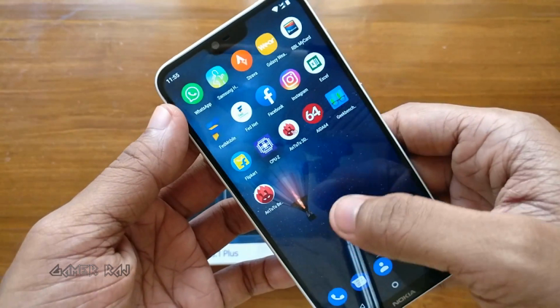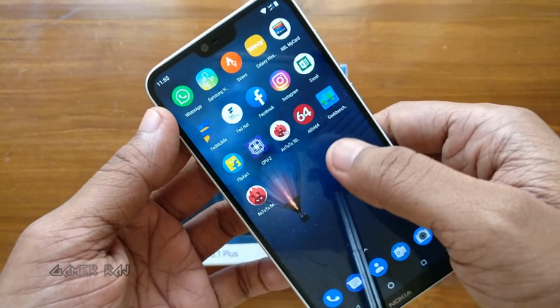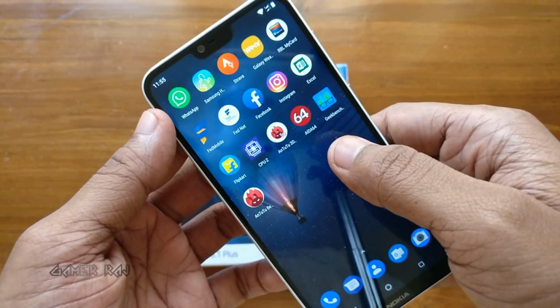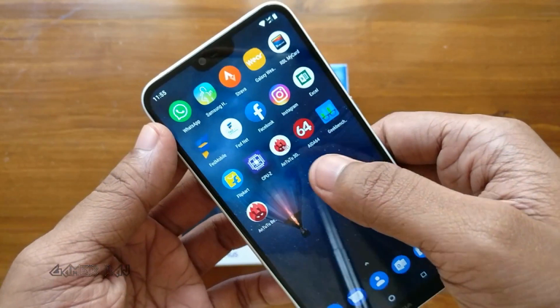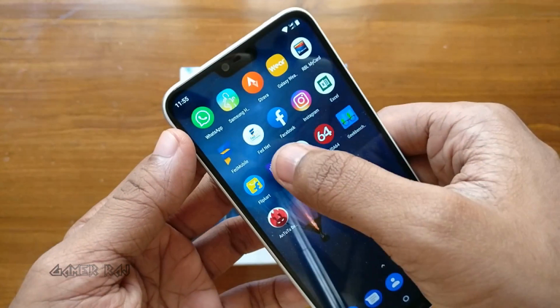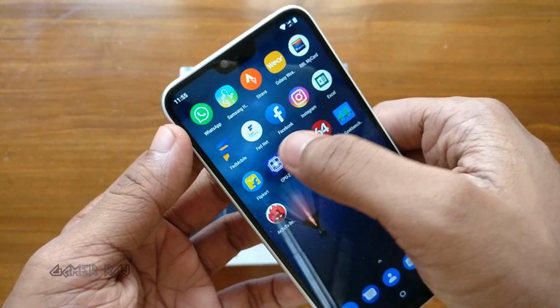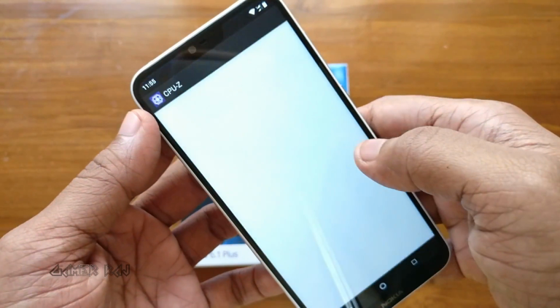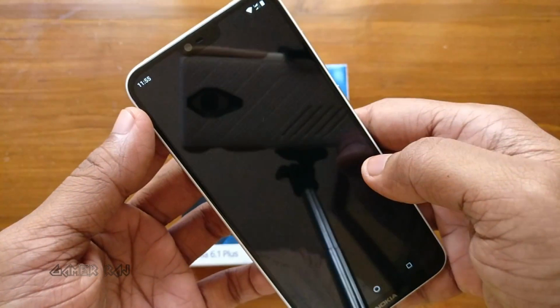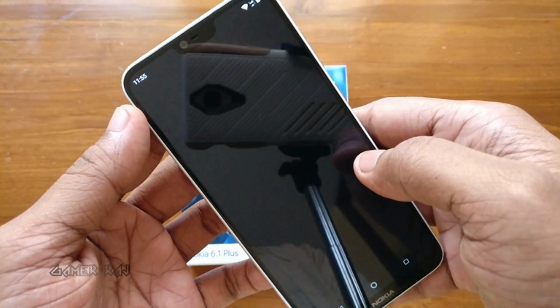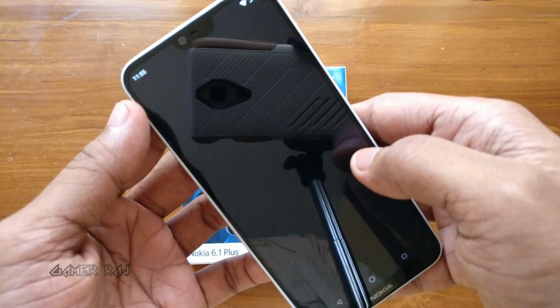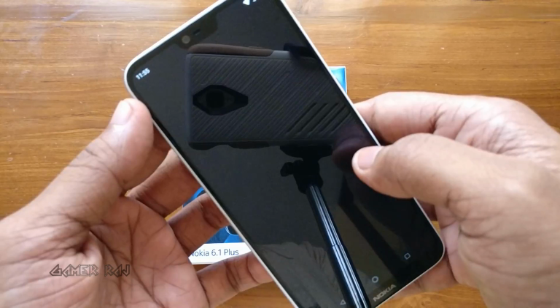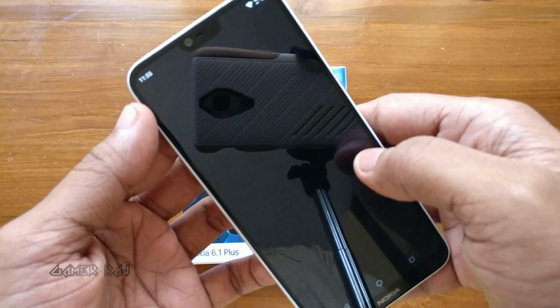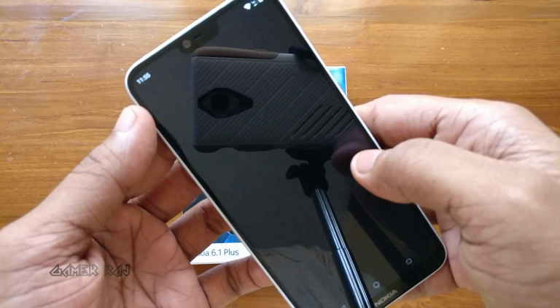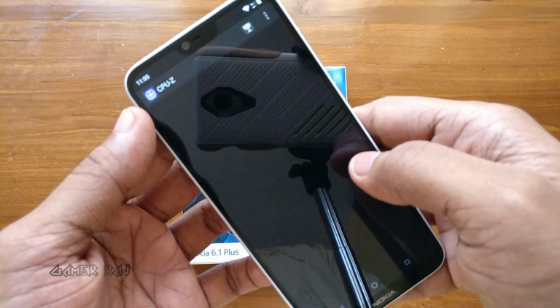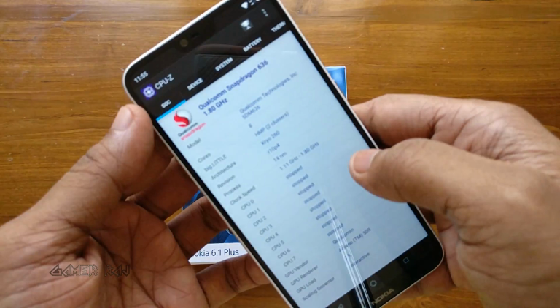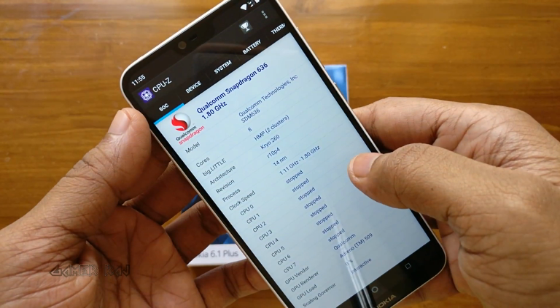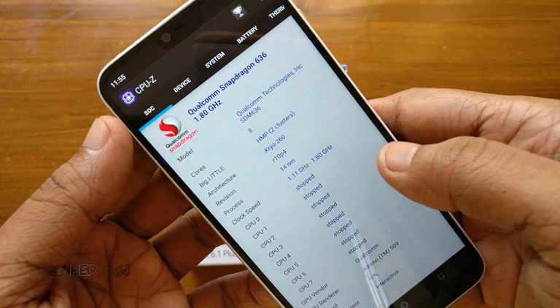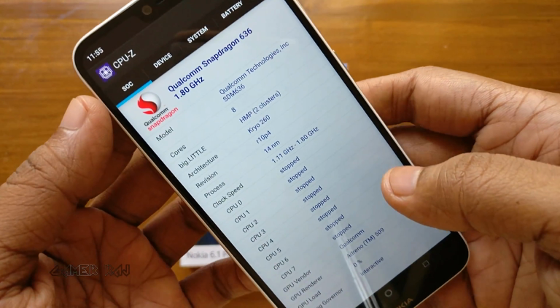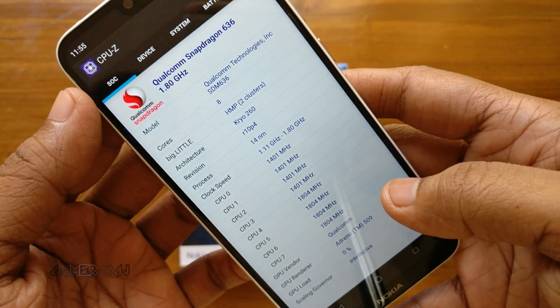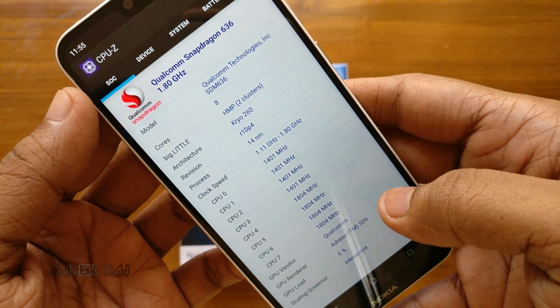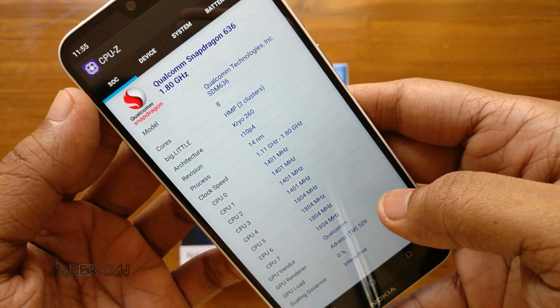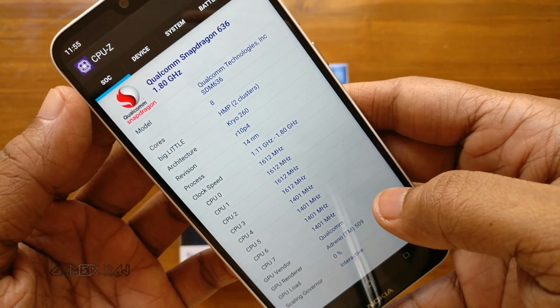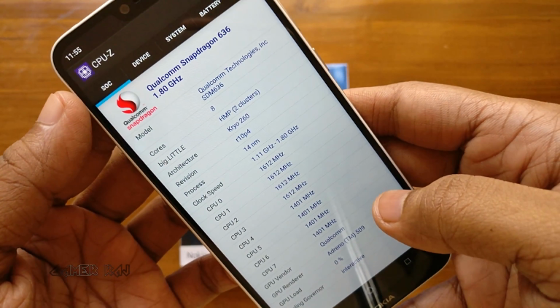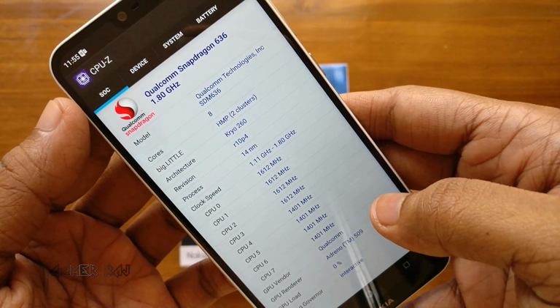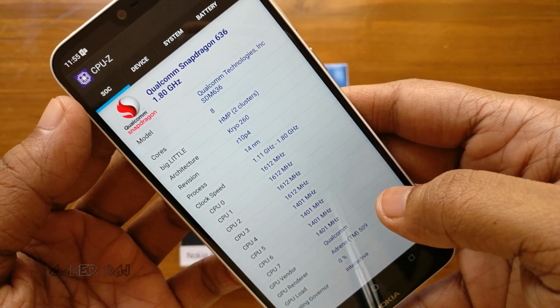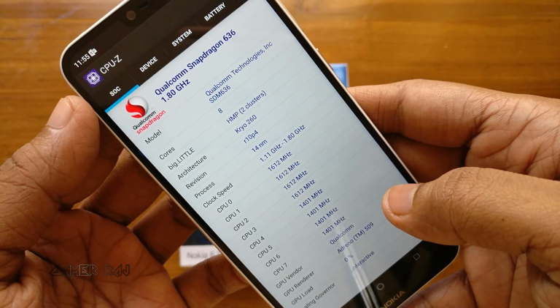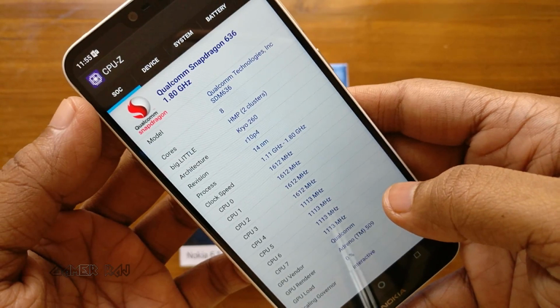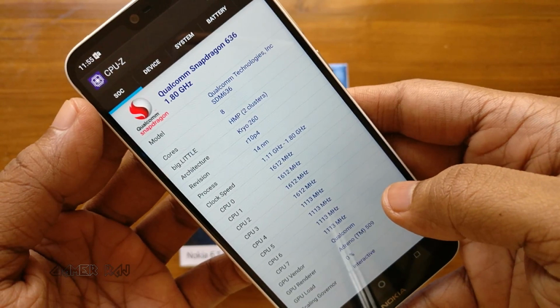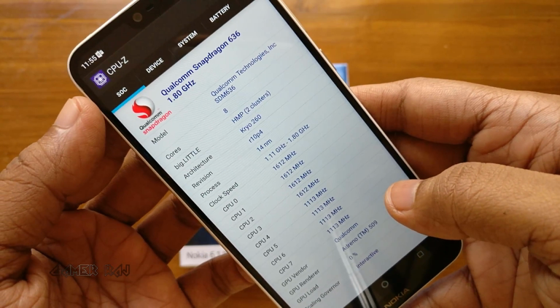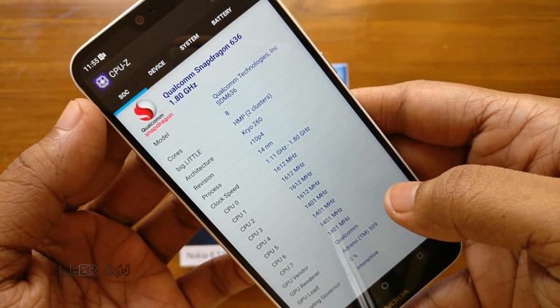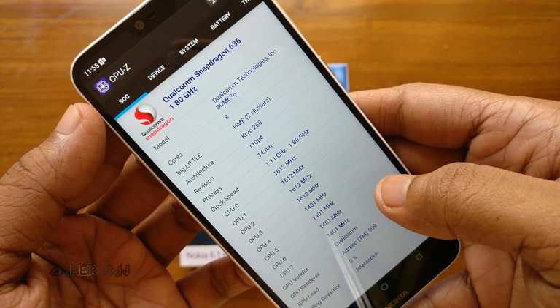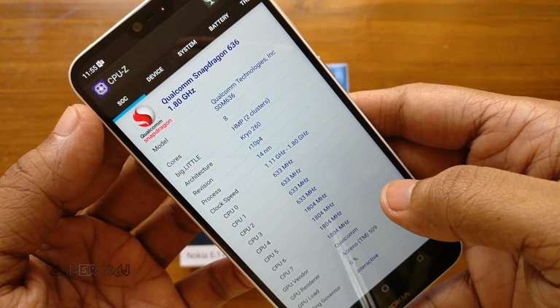Before that, let's check the device specifications using the CPU-C app. It has got the Snapdragon 636 octa-core processor and an Adreno 509 GPU.